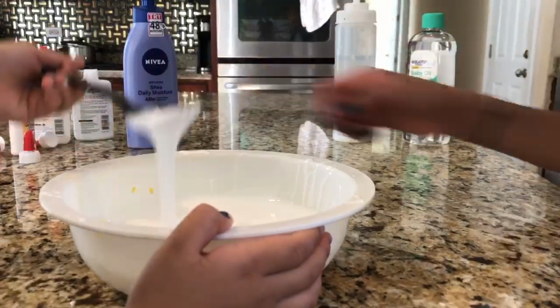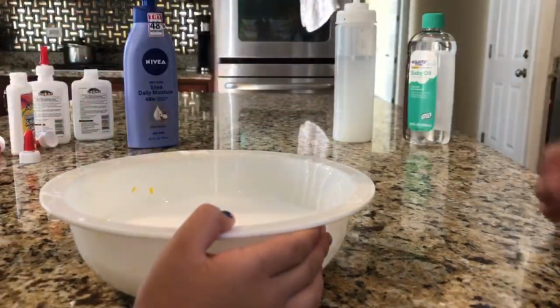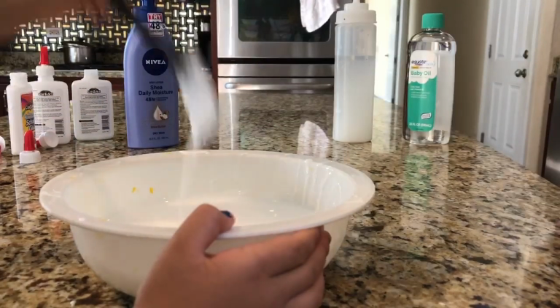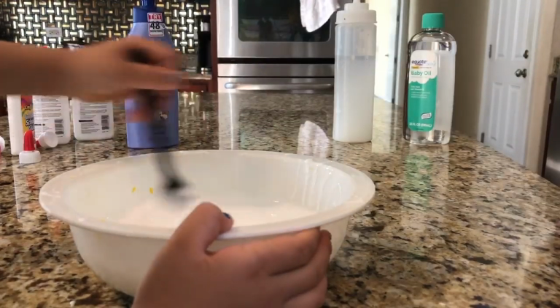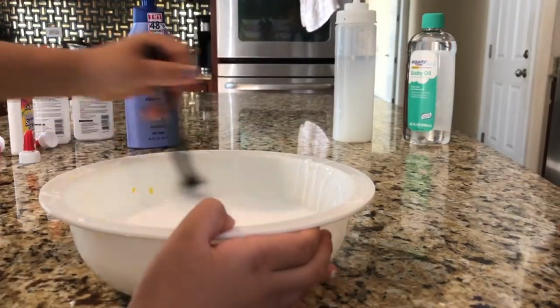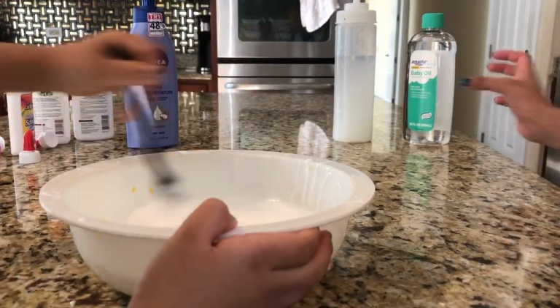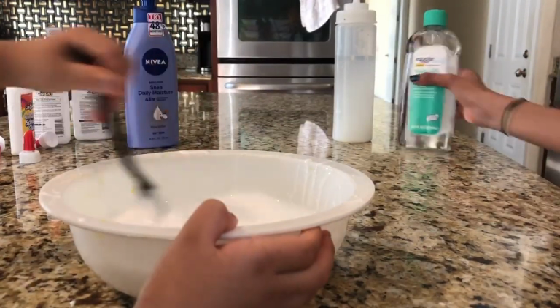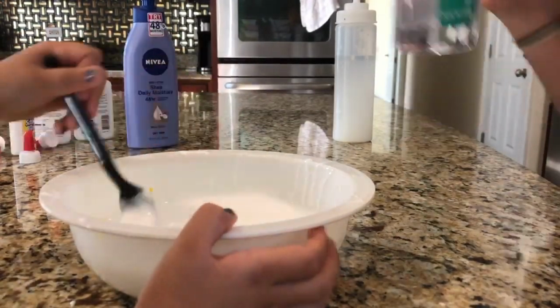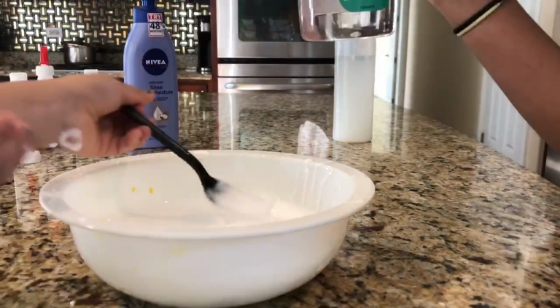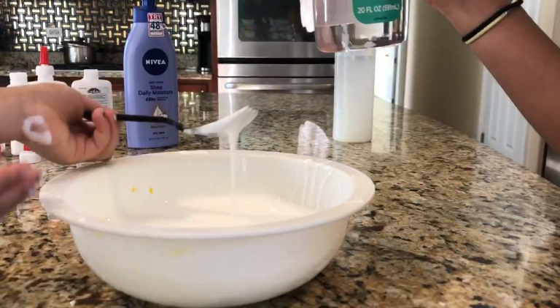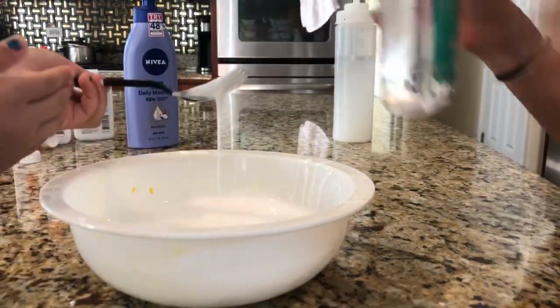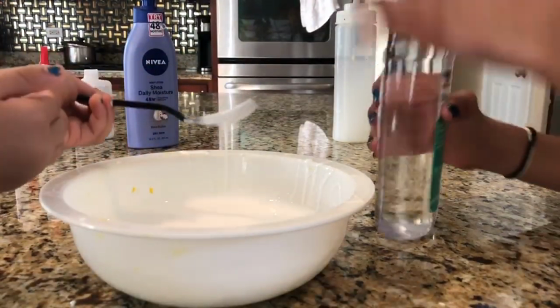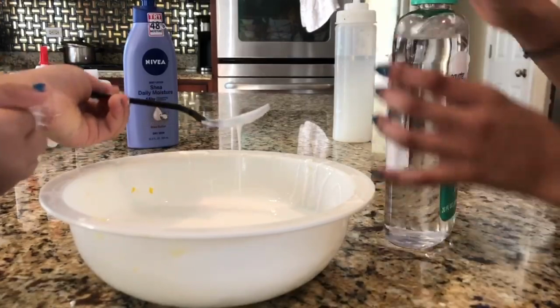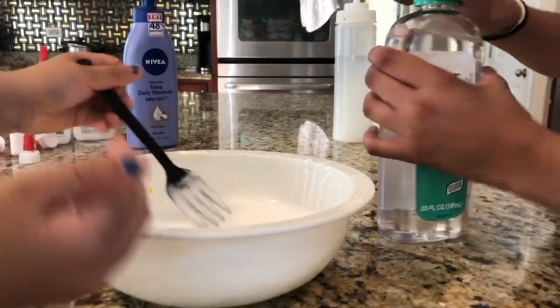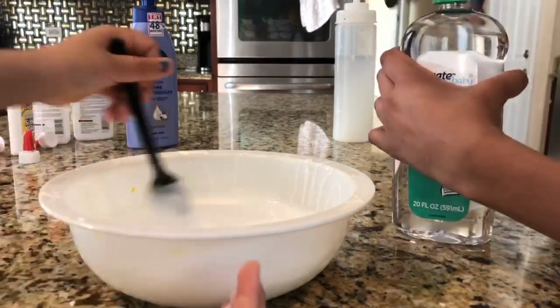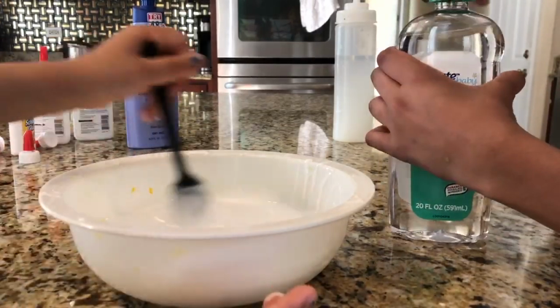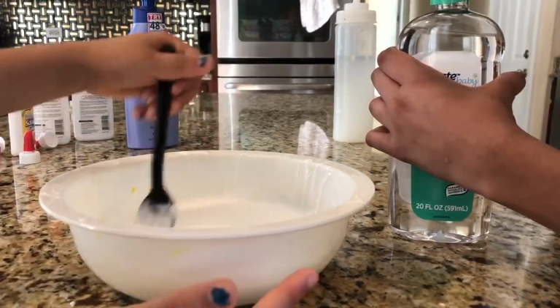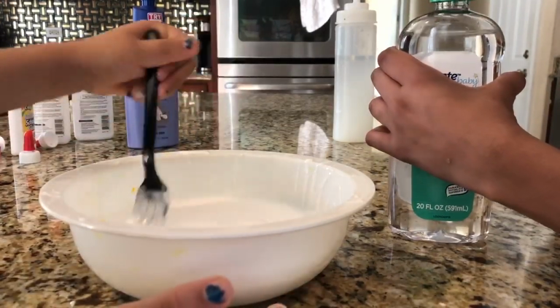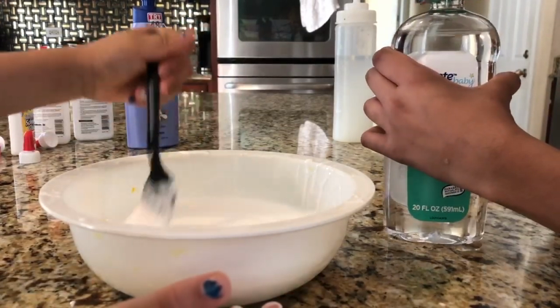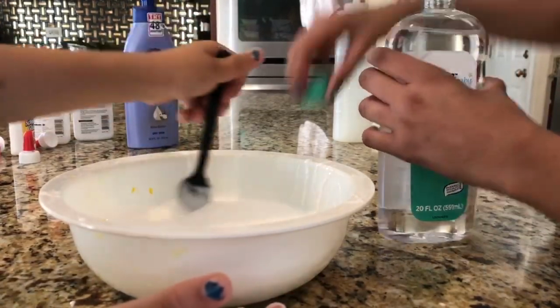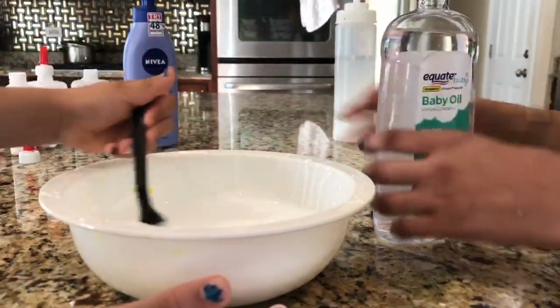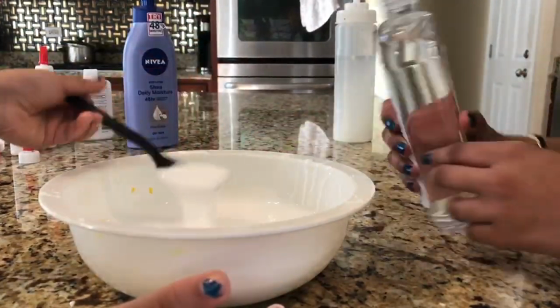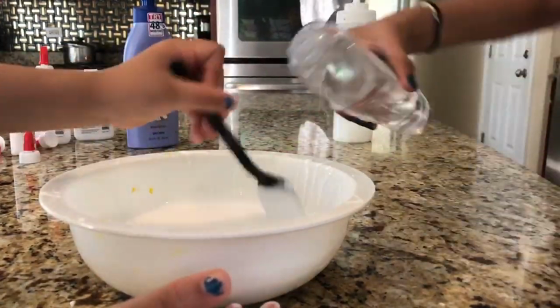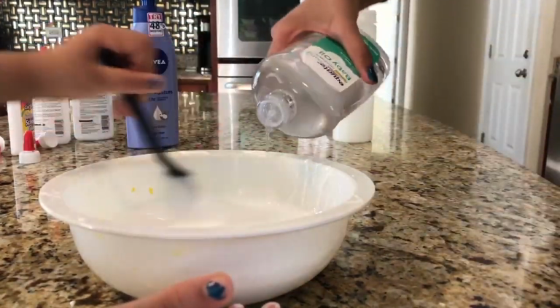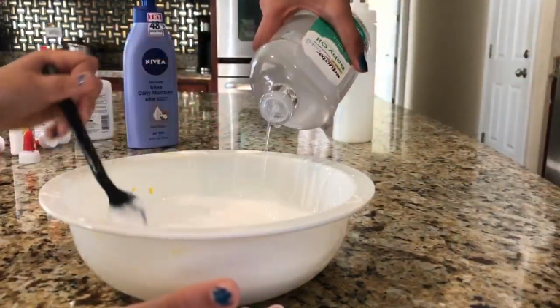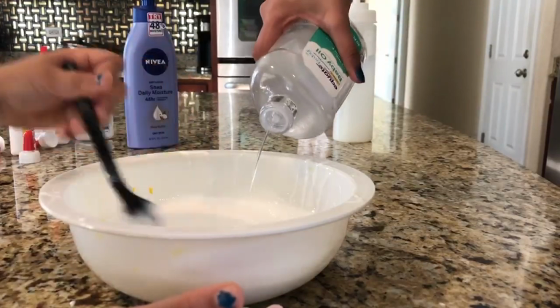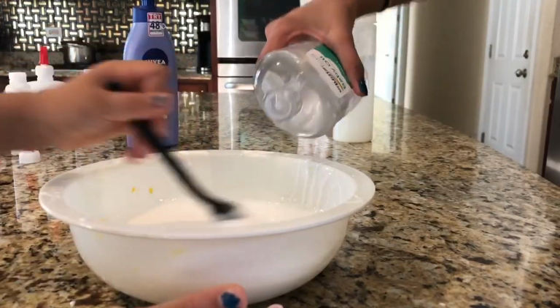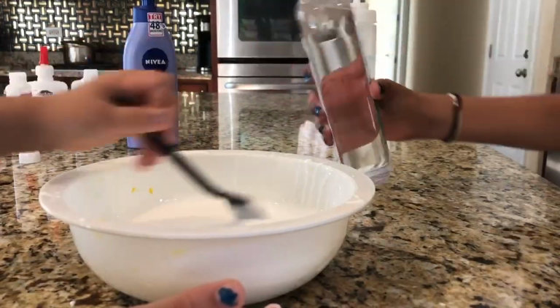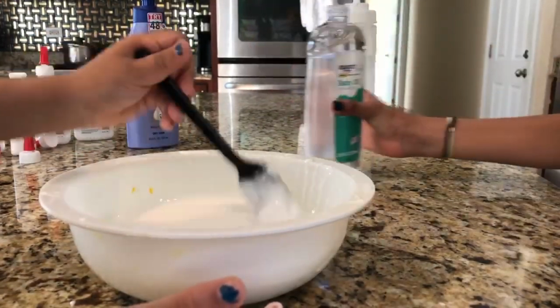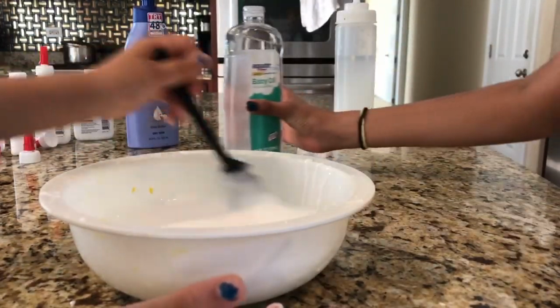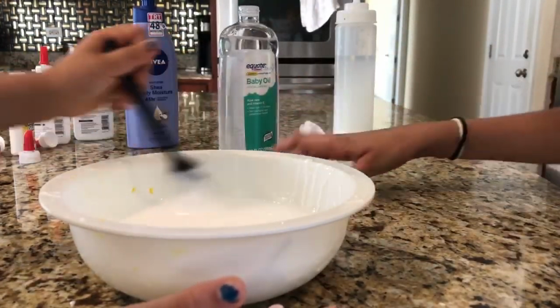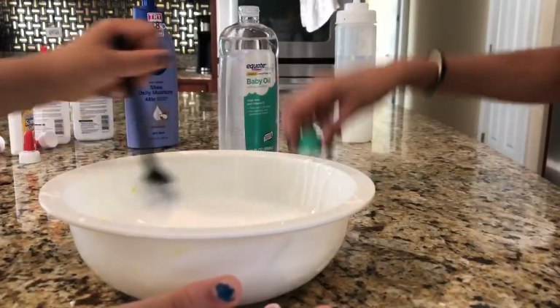Now she's gonna mix it and we're gonna put in the baby oil. She likes mixing. We're just gonna put in a little bit of baby oil so we can get it glossy.